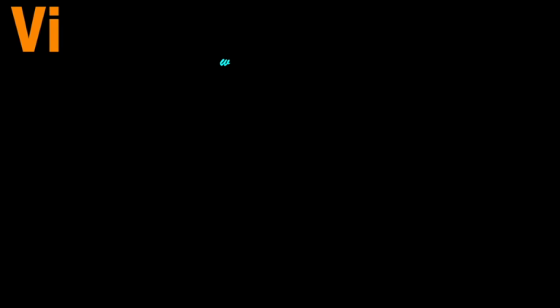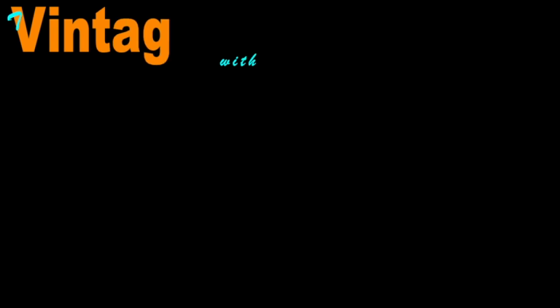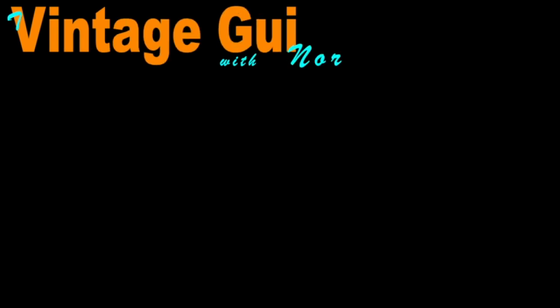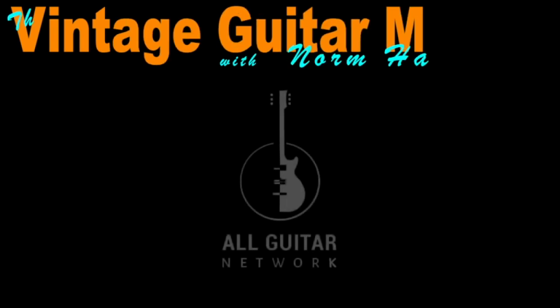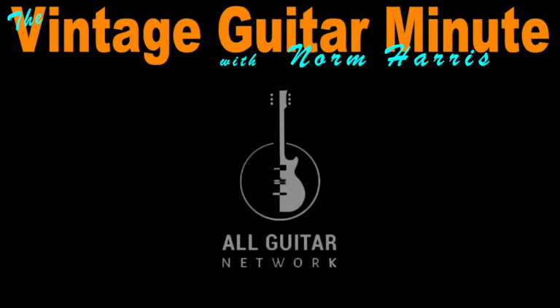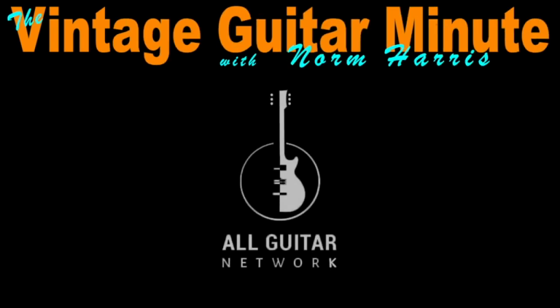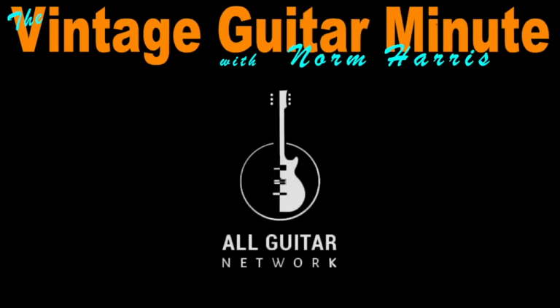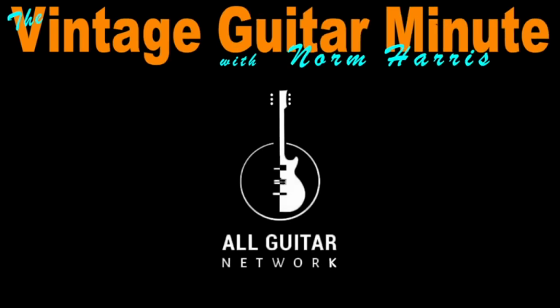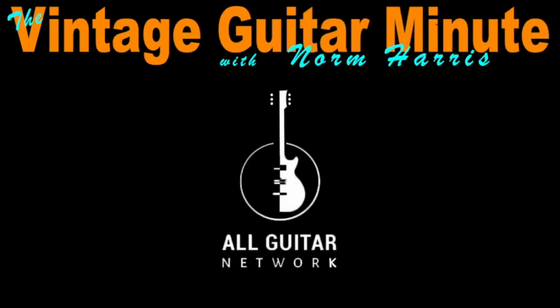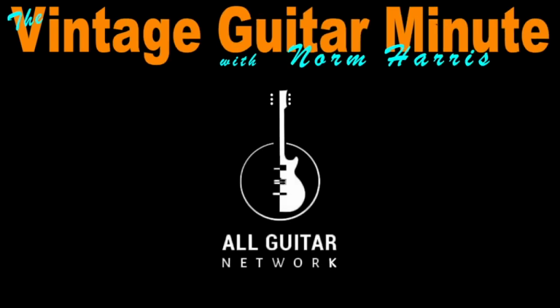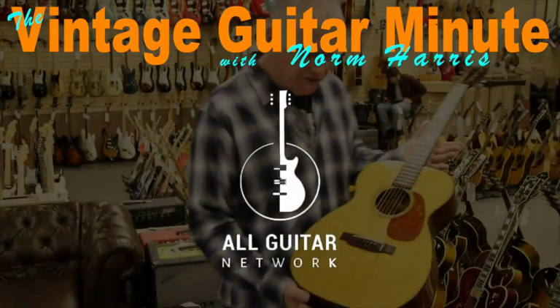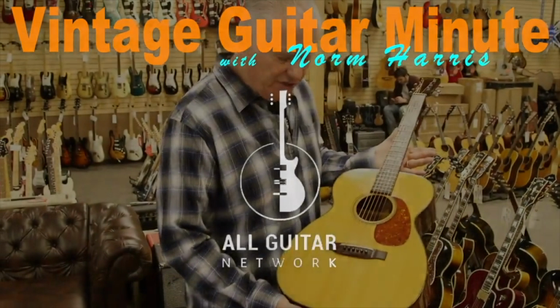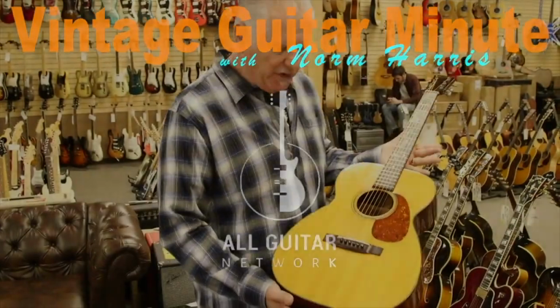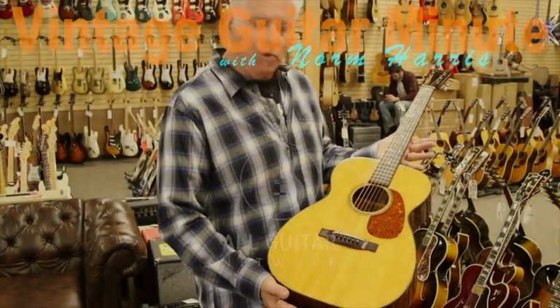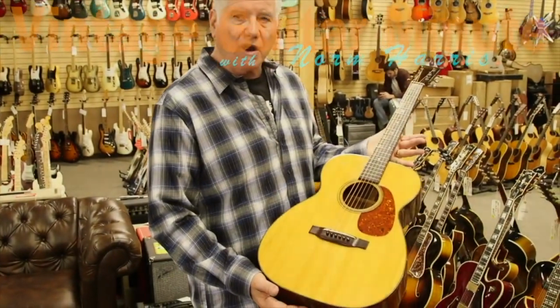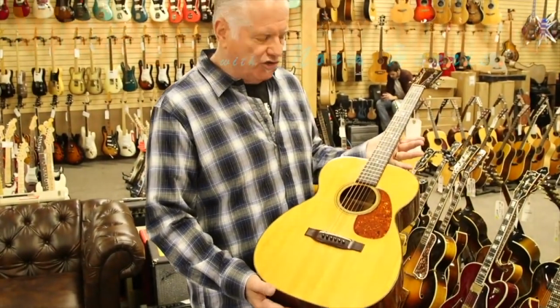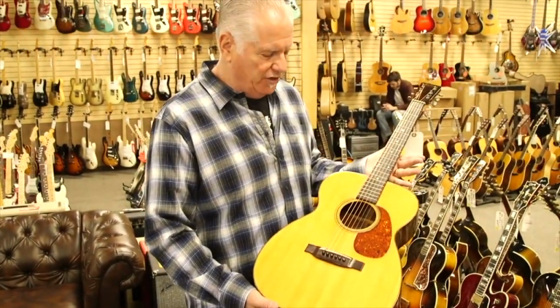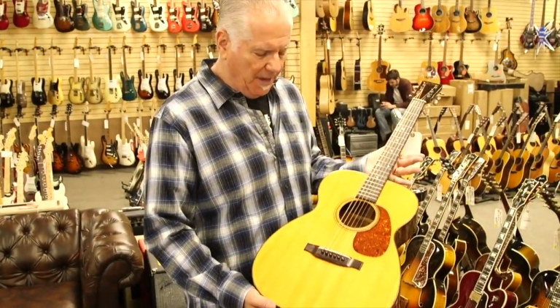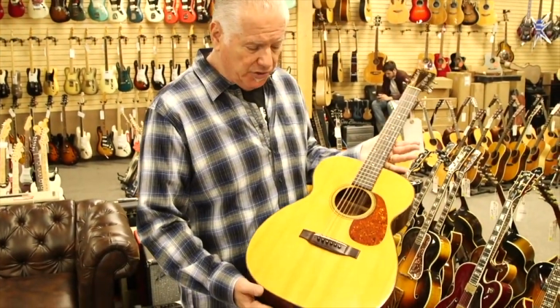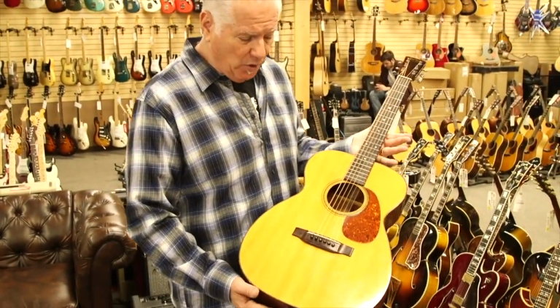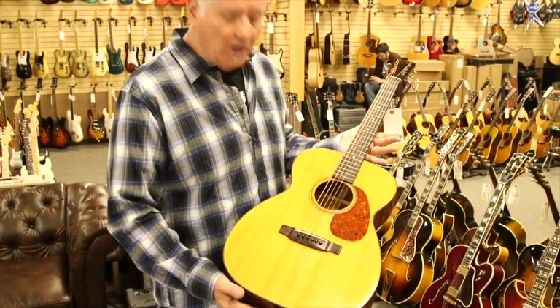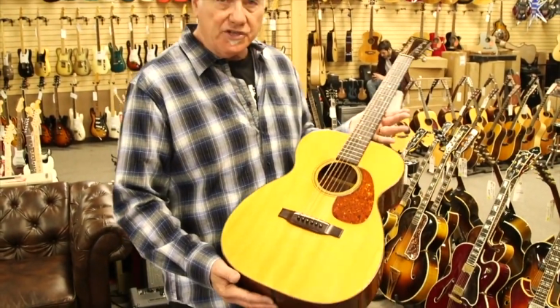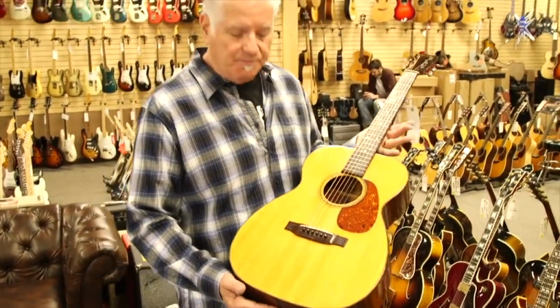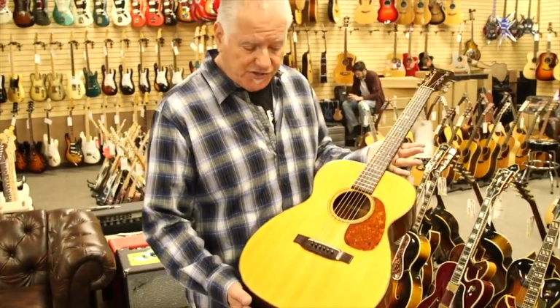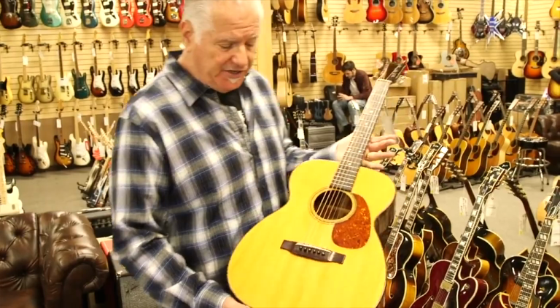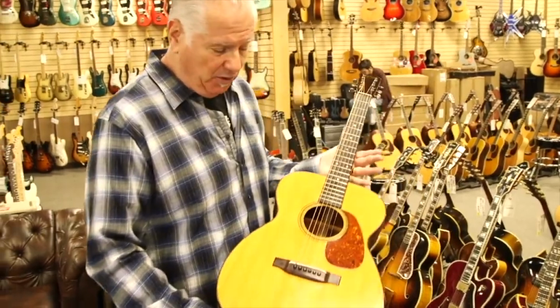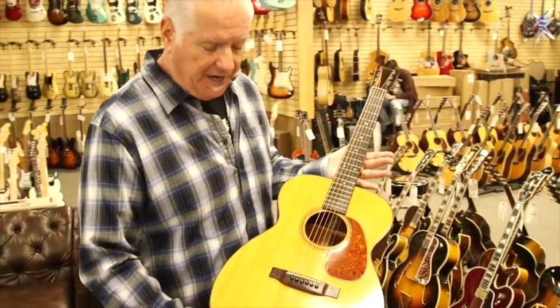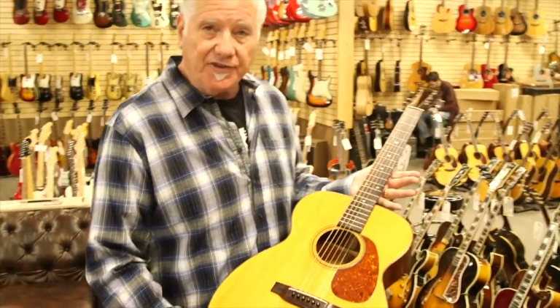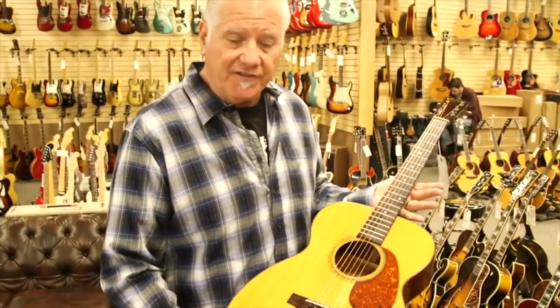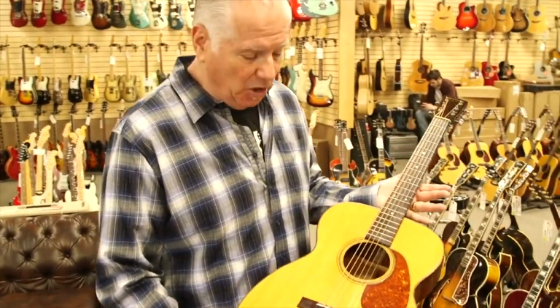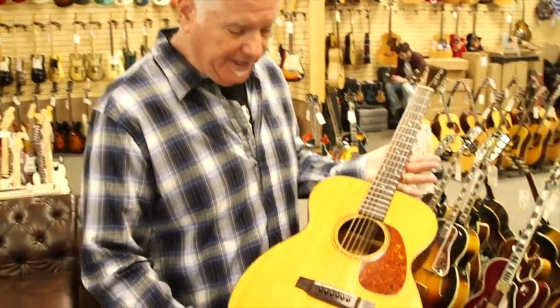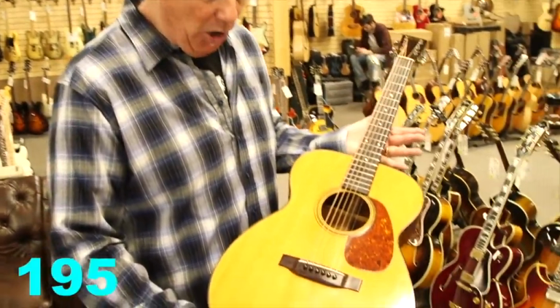Hey everybody, Norm over here at the All Guitar Network for the Vintage Guitar Minute. This is just a very cool guitar that I wanted to talk about. These are affordable, but this is a pristine example of a 1957 0018 Martin.